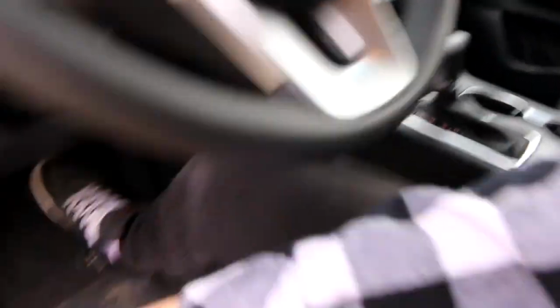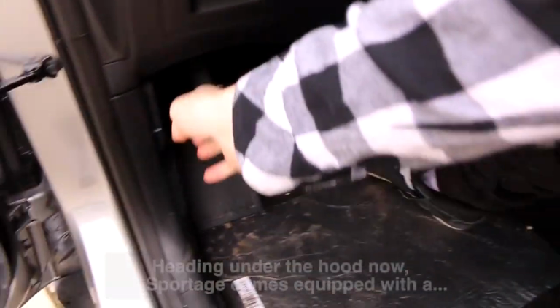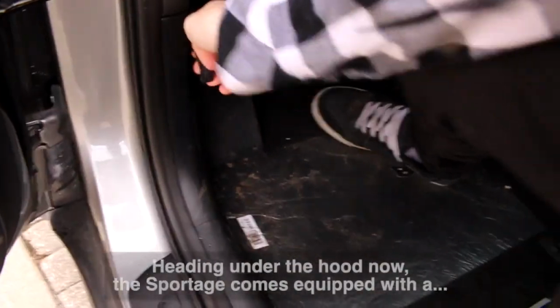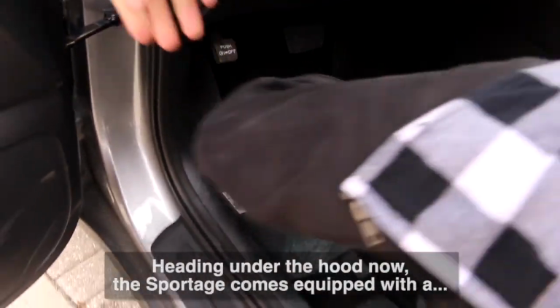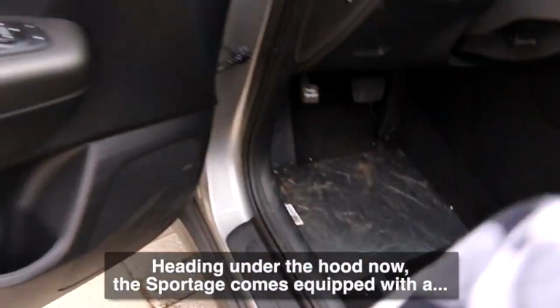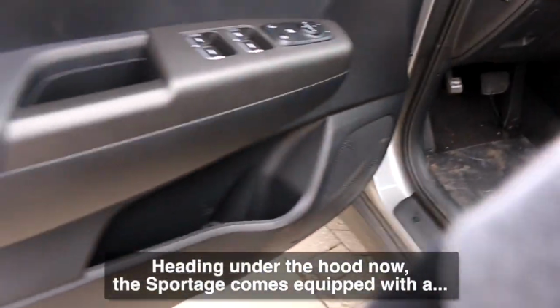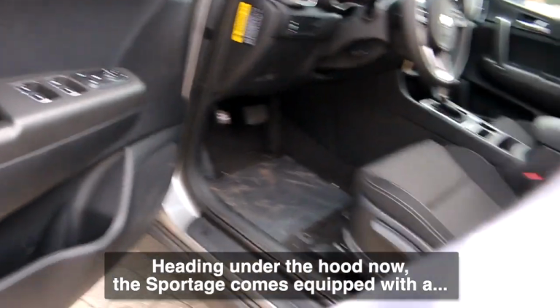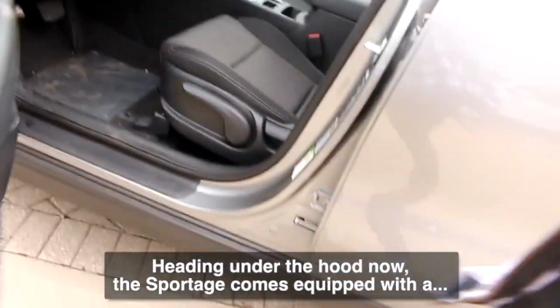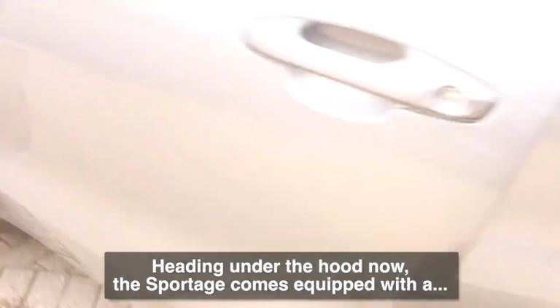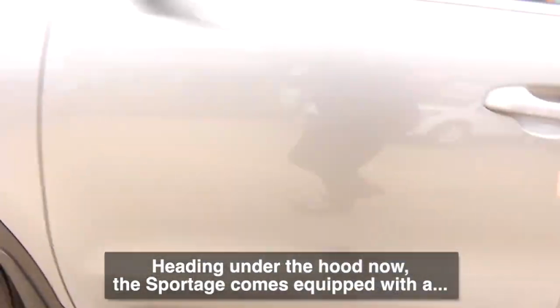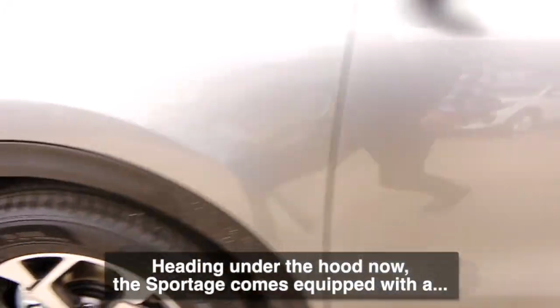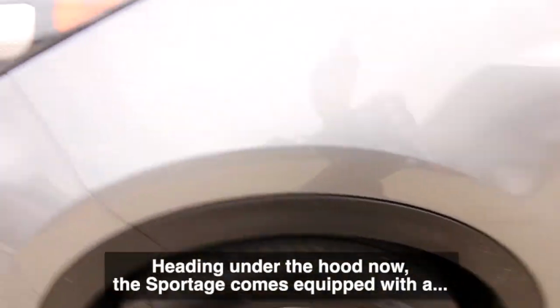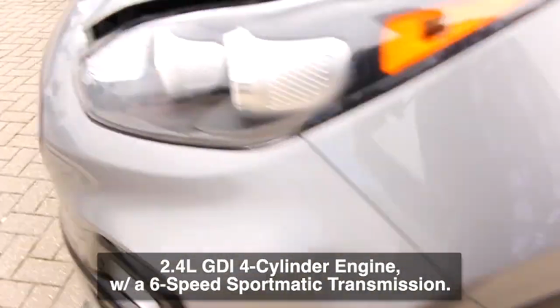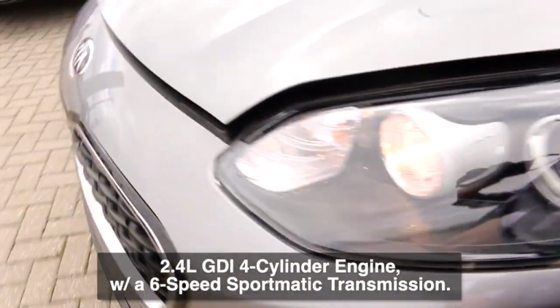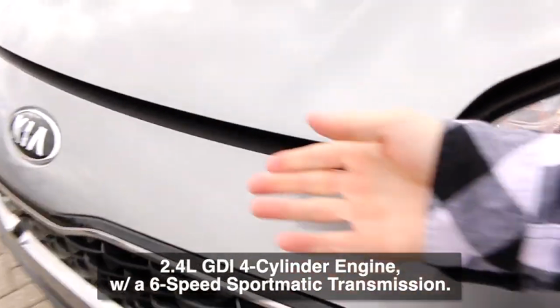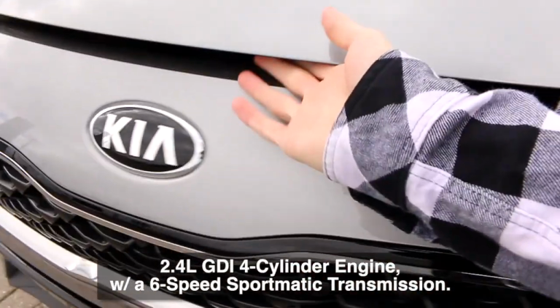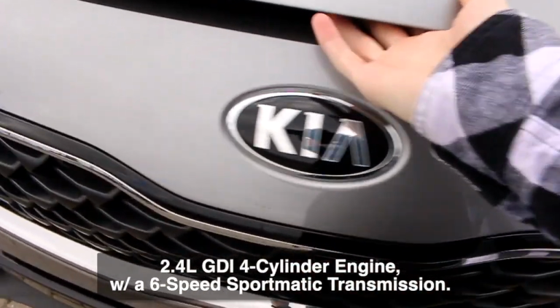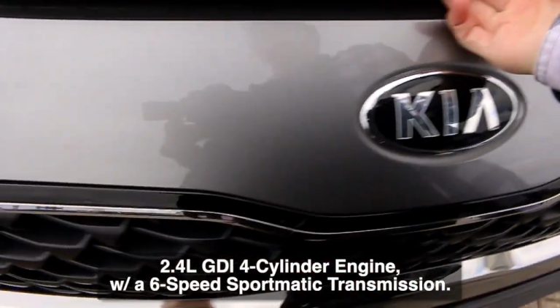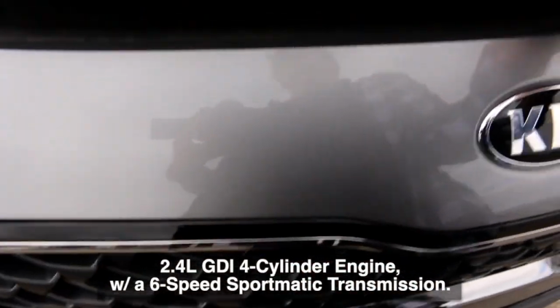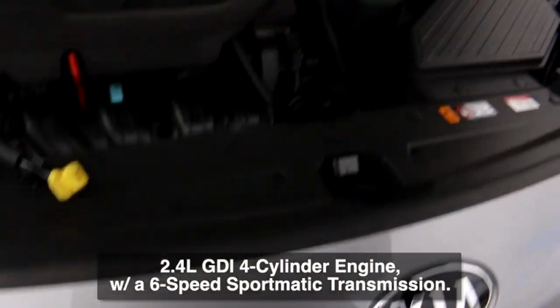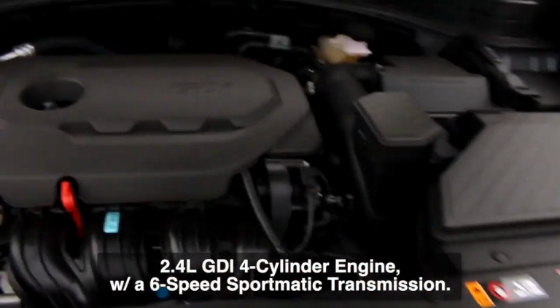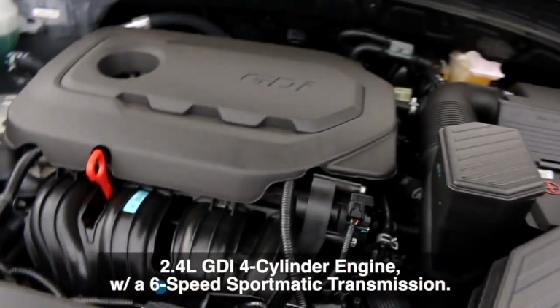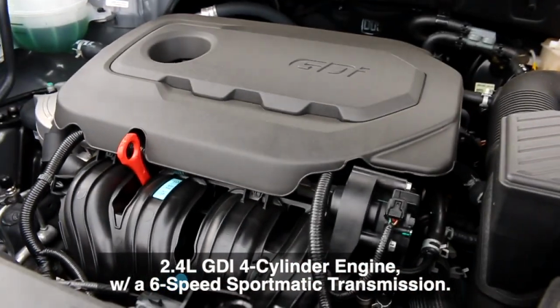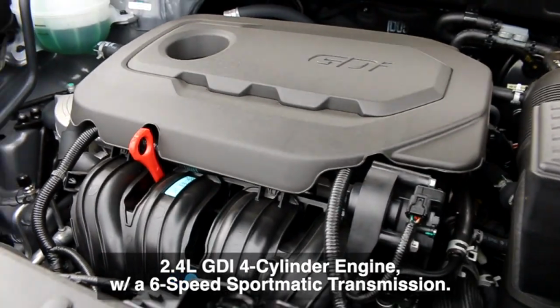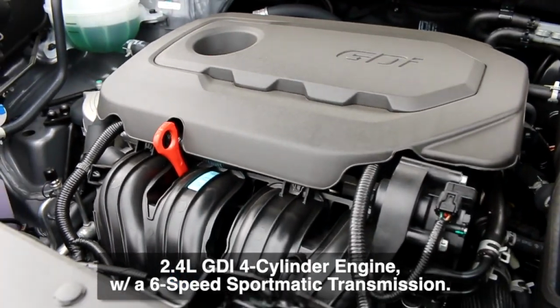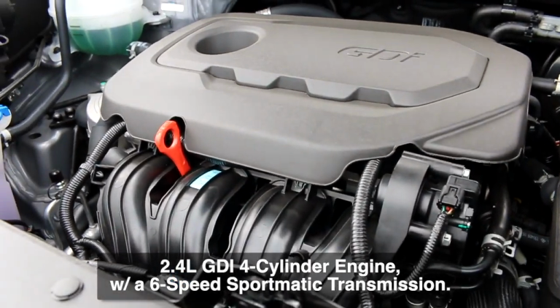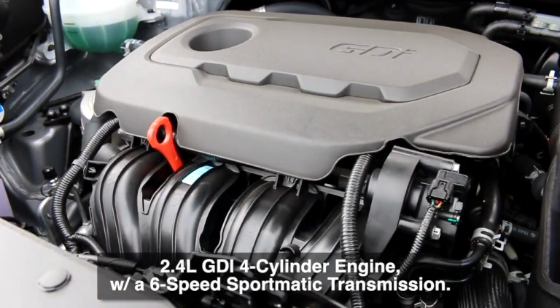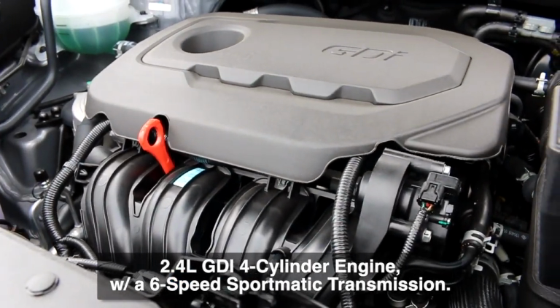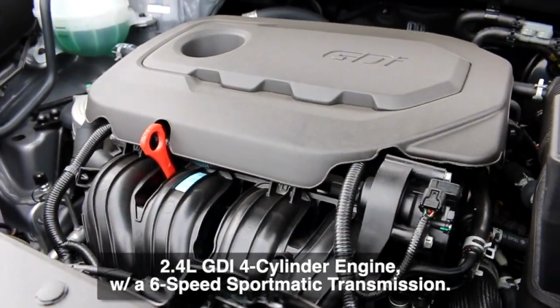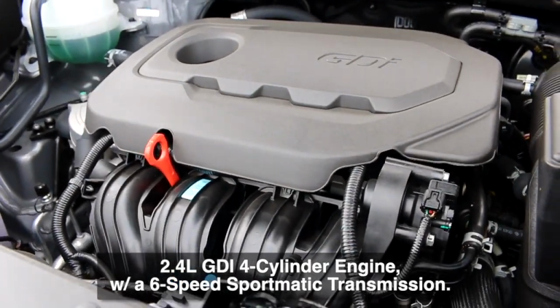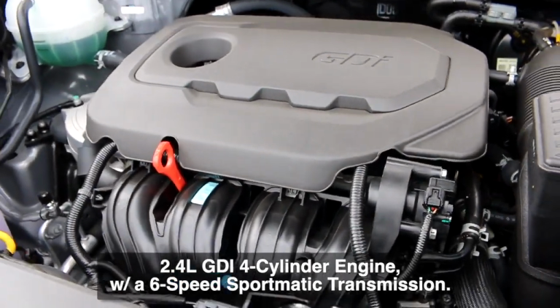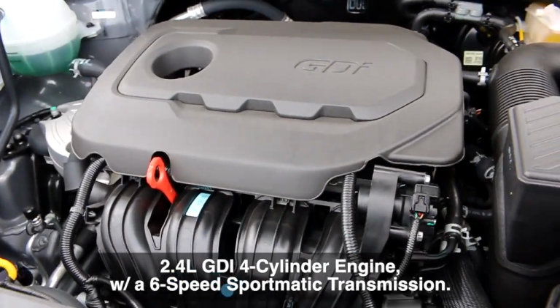Heading under the hood now, the Sportage comes equipped with a 2.4-liter GDI 4-cylinder engine with a 6-speed Sportmatic transmission.